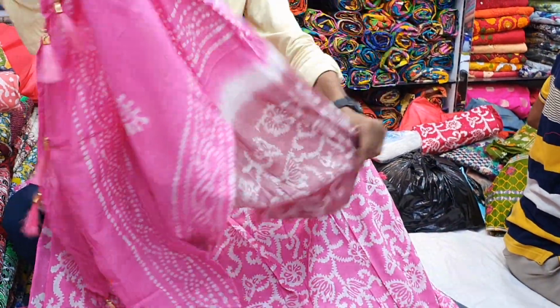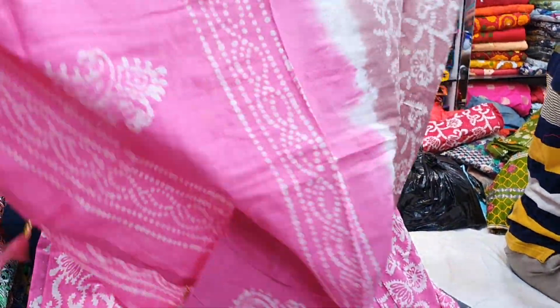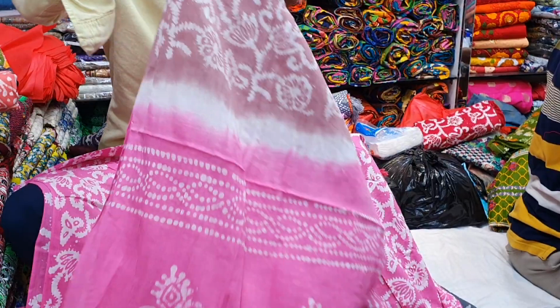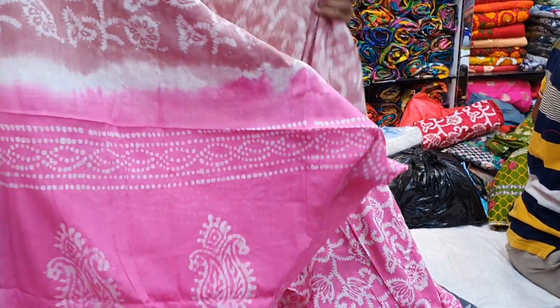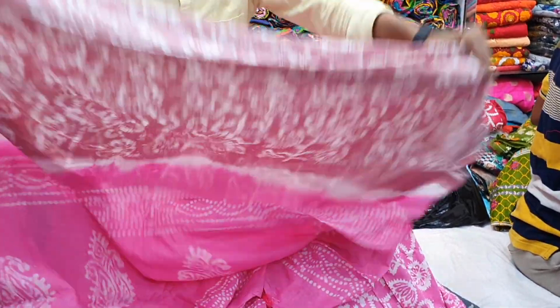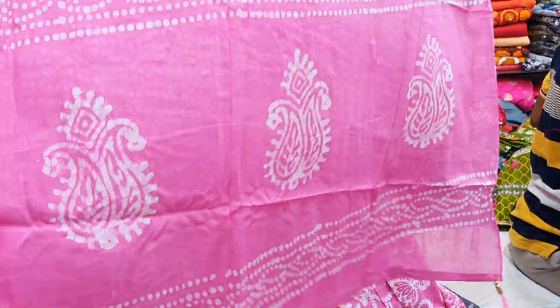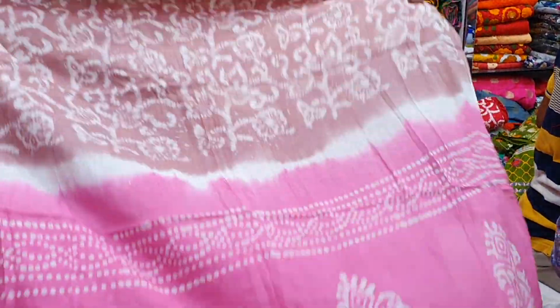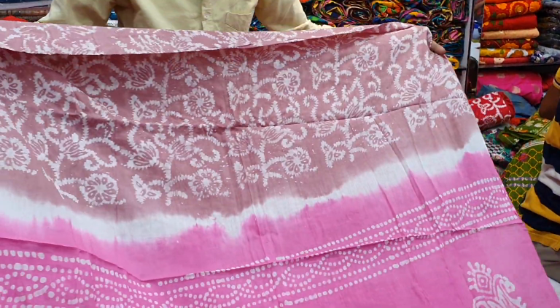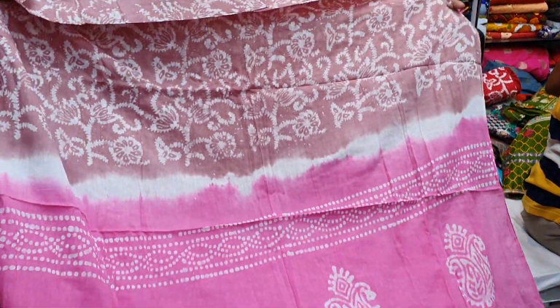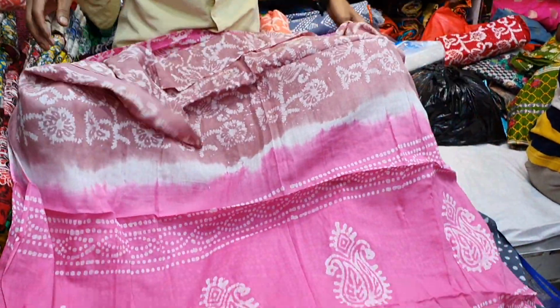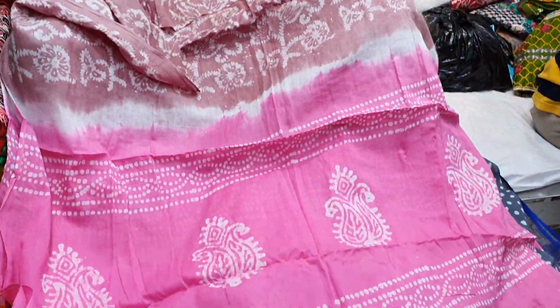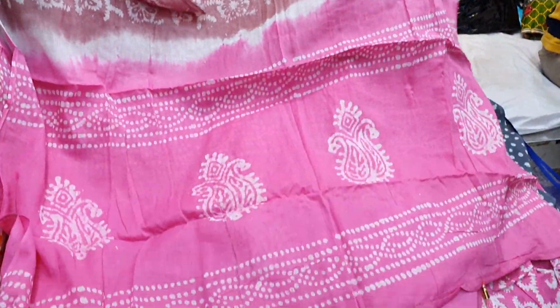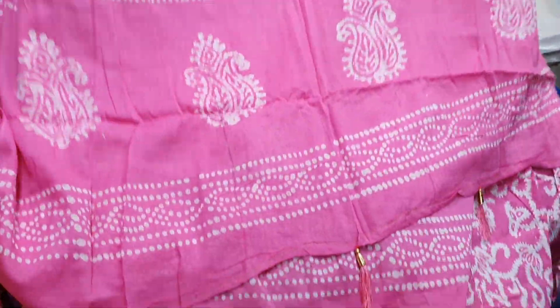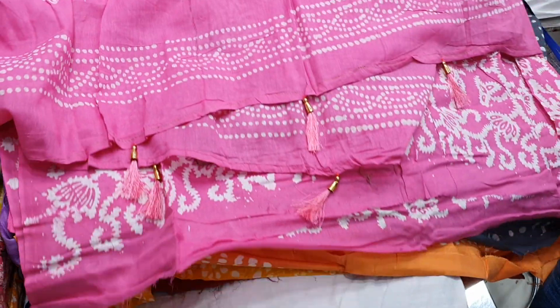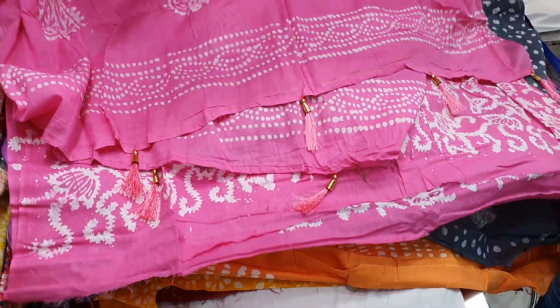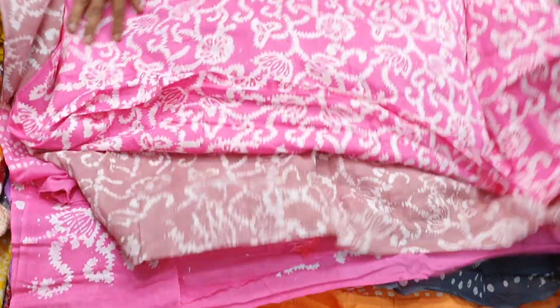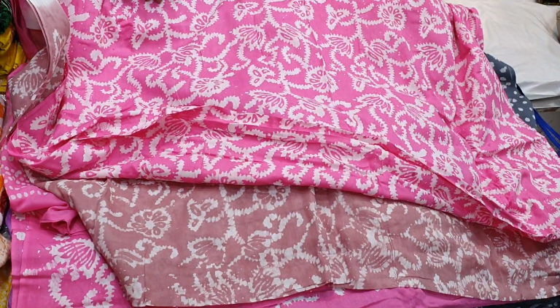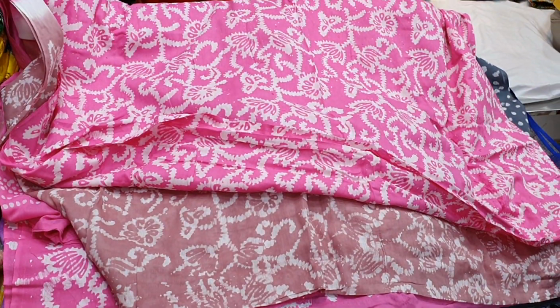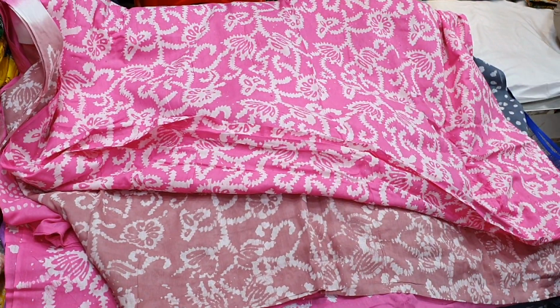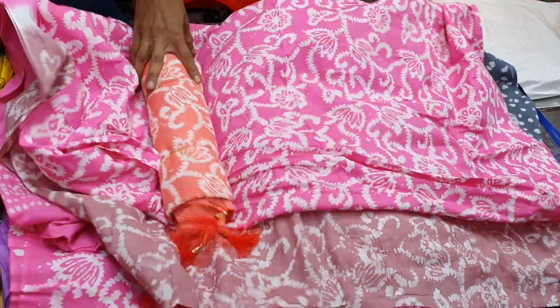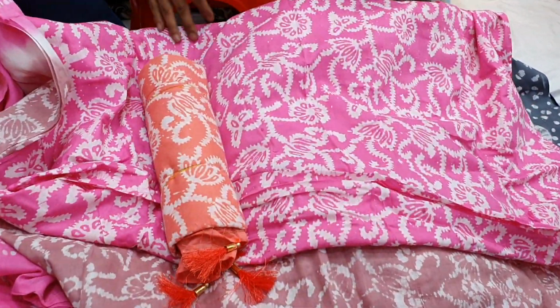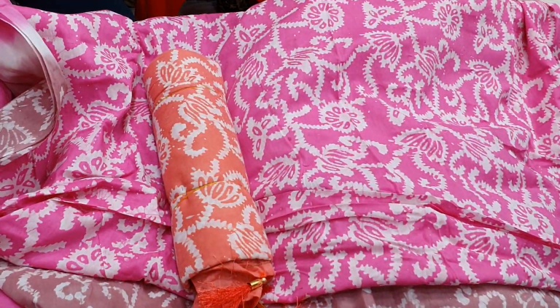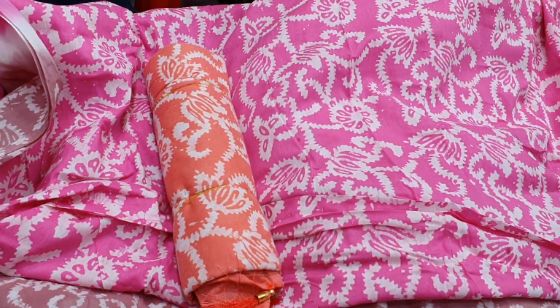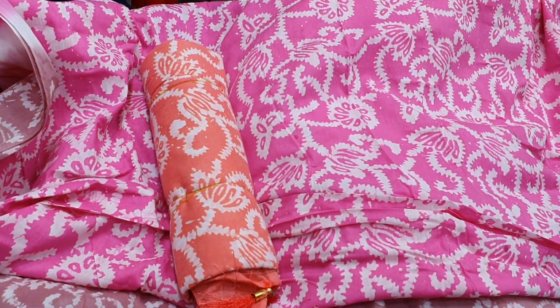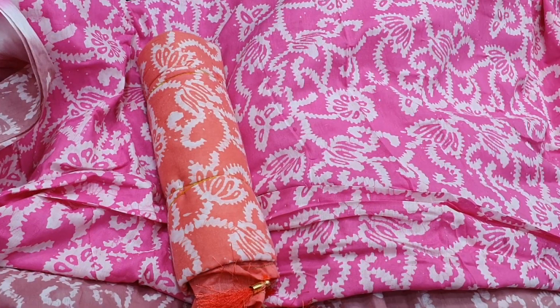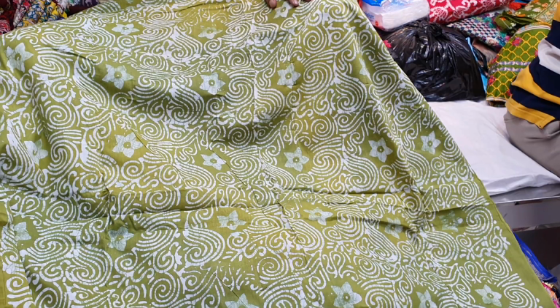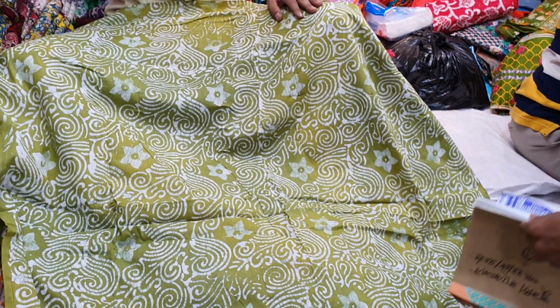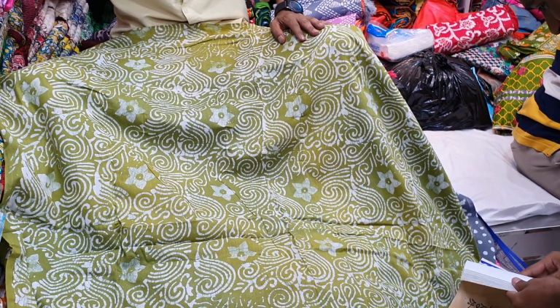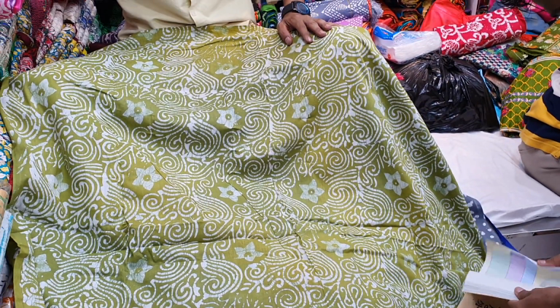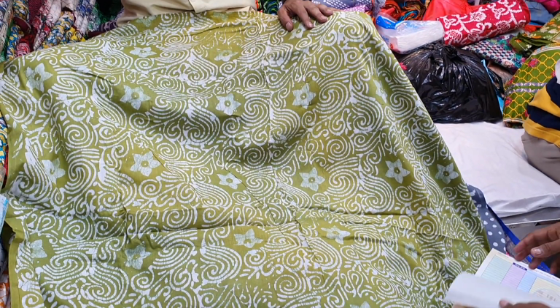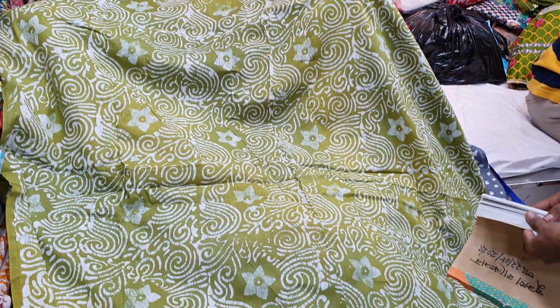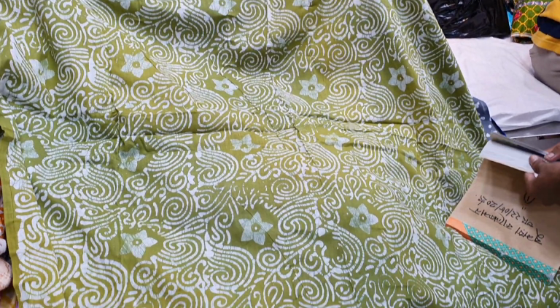This is a misty color. This is an olive color. This is a jamata.